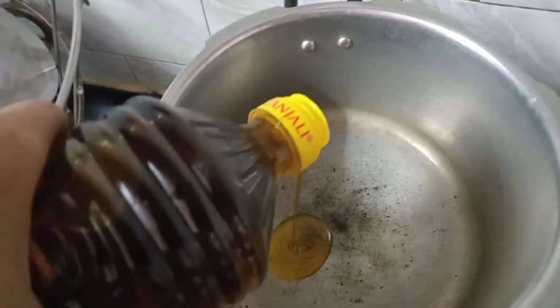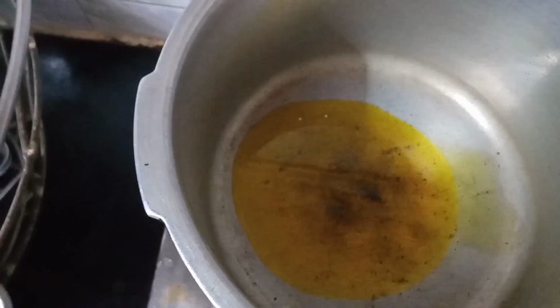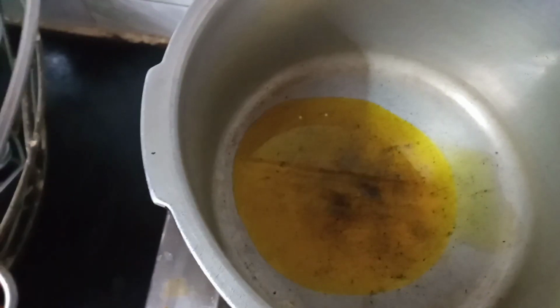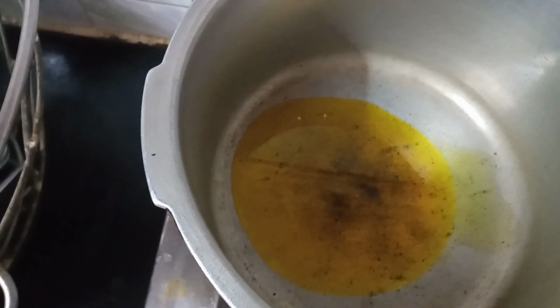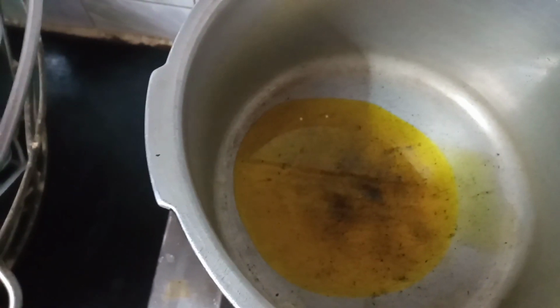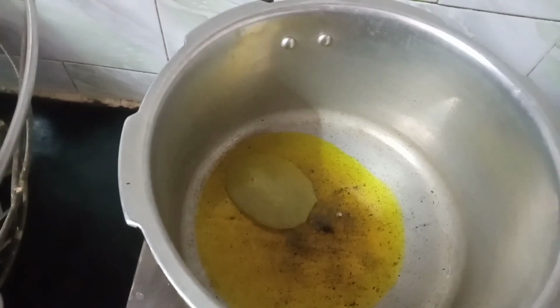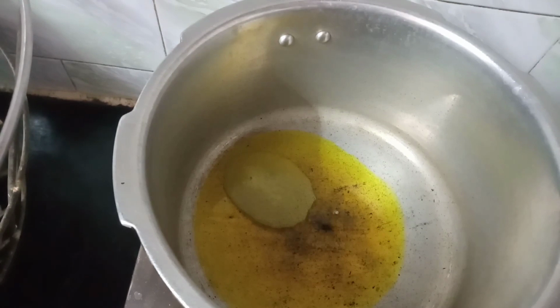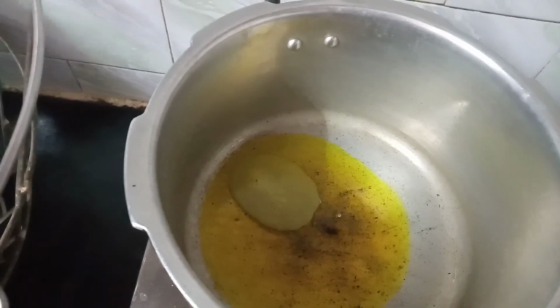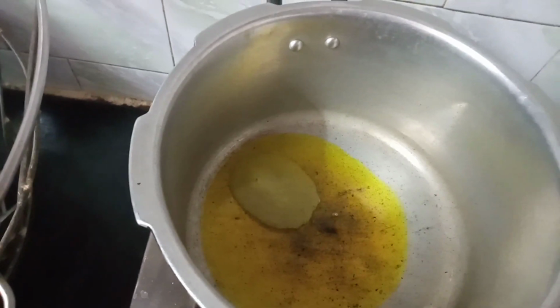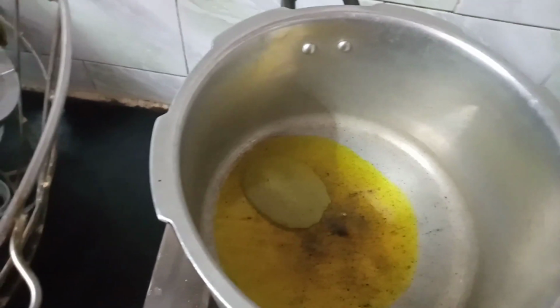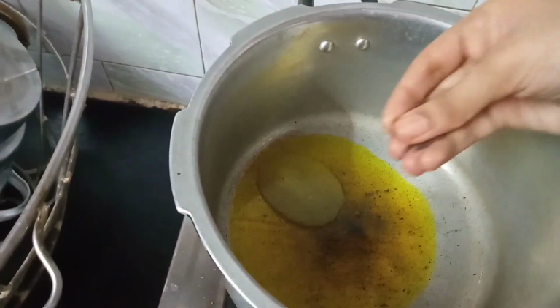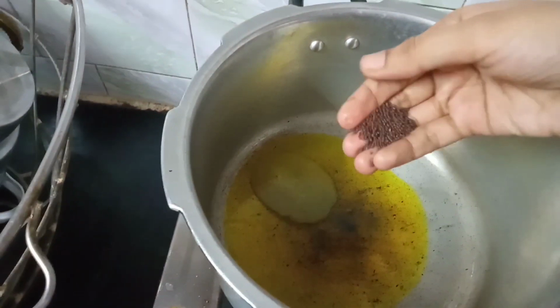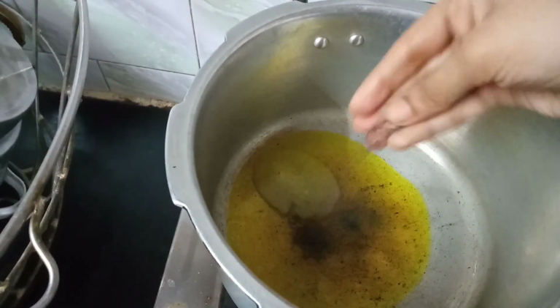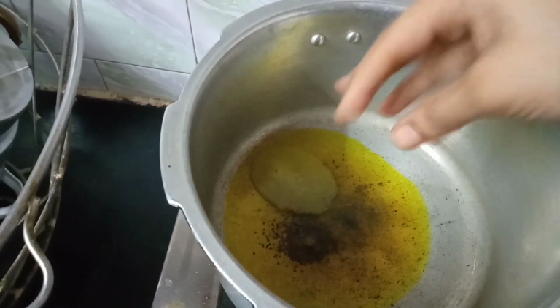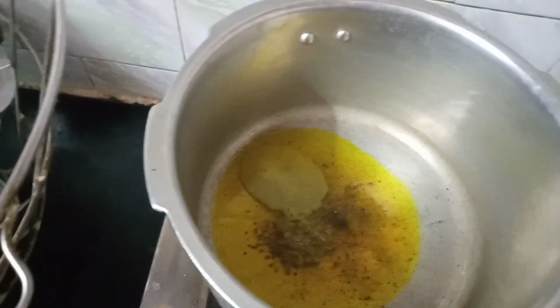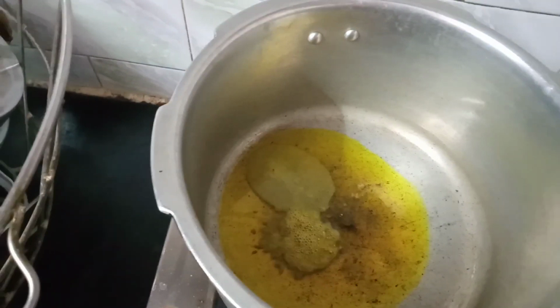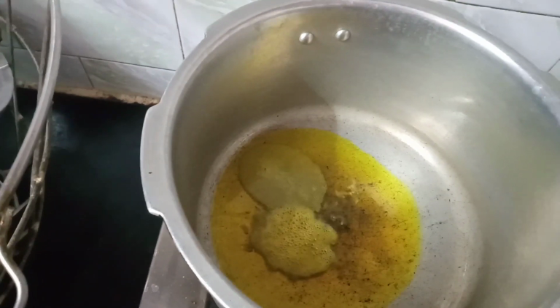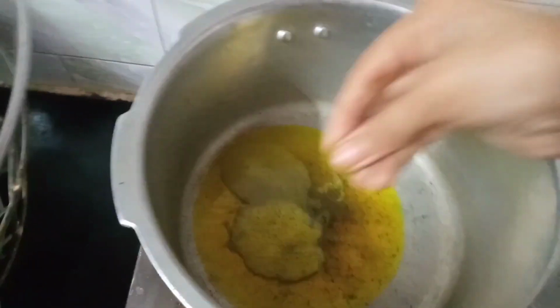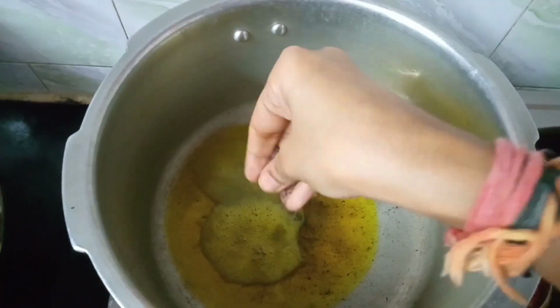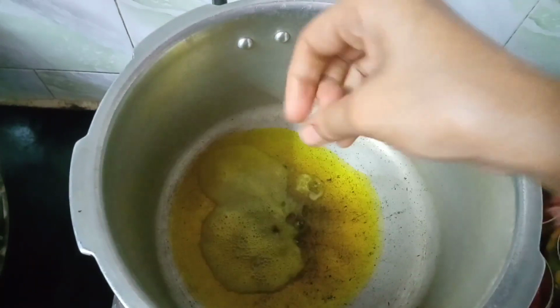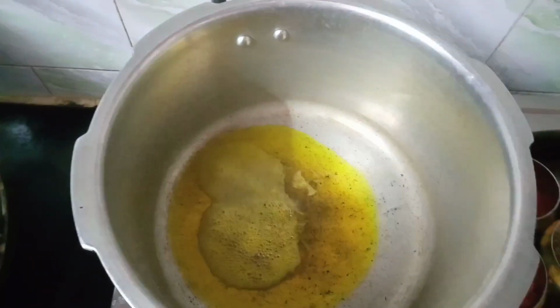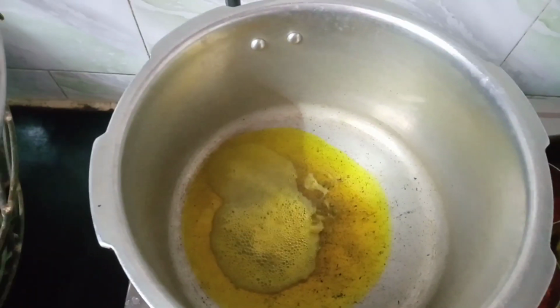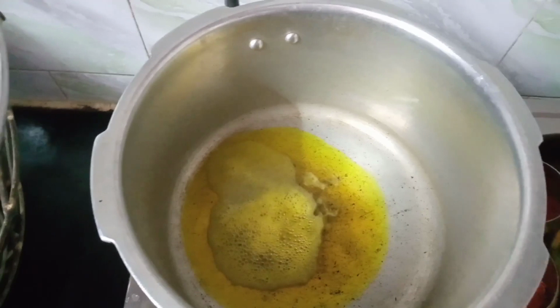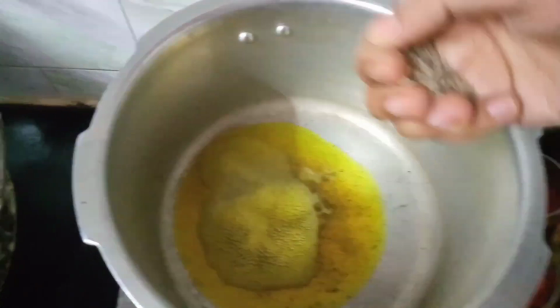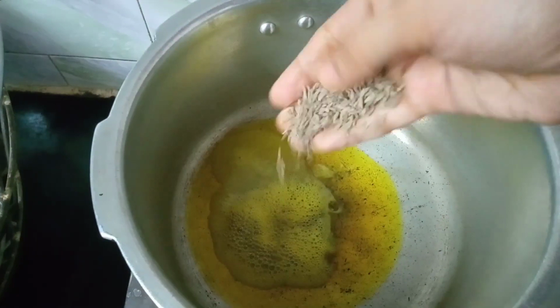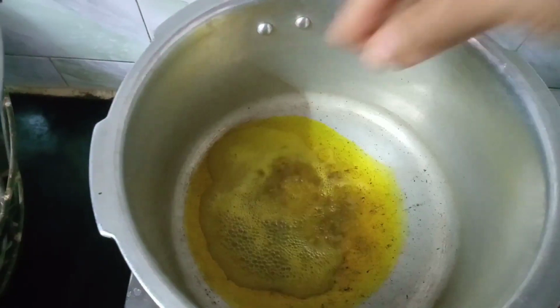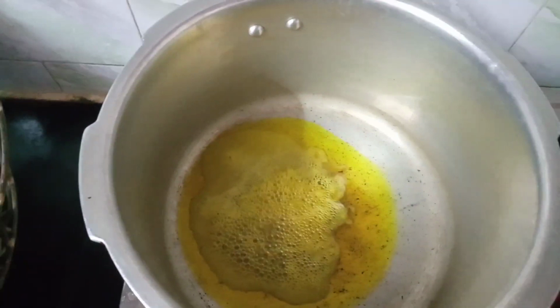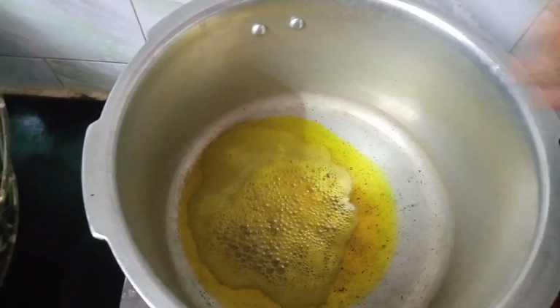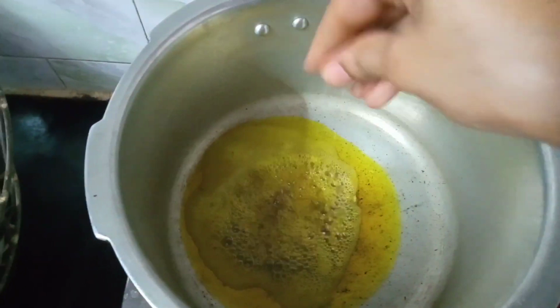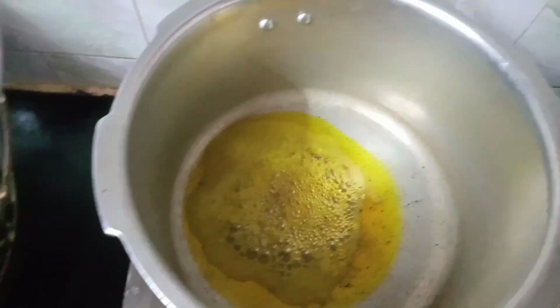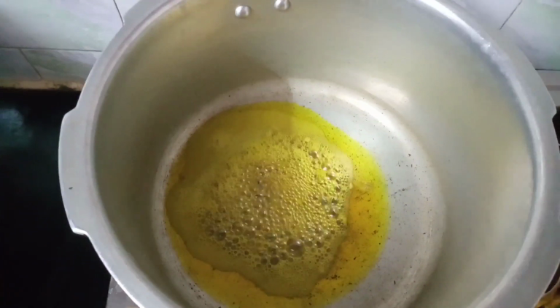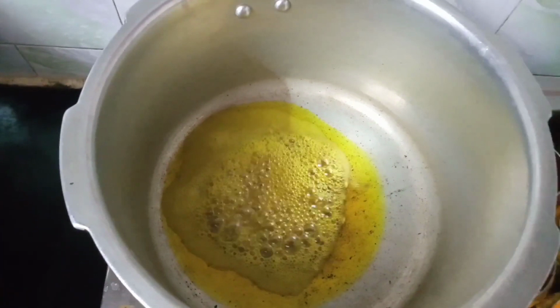I will complete the process once again because I am going to make daal in a pressure cooker. I will put it in a minute and fill it in a minute. Once I get that ready, I am going to add lemon.